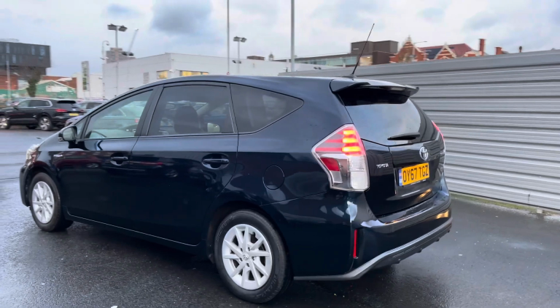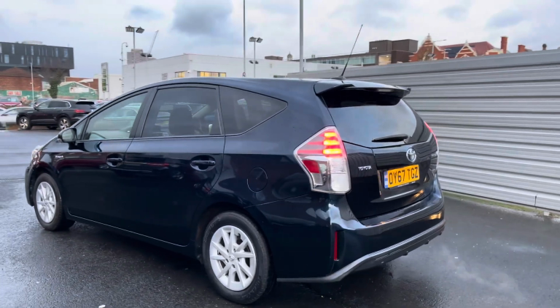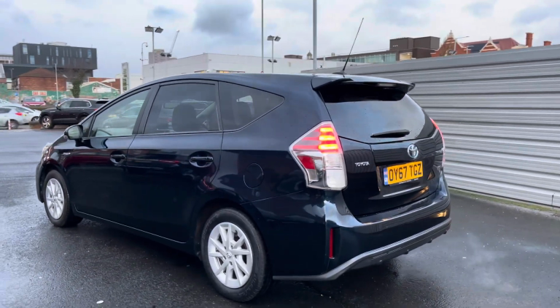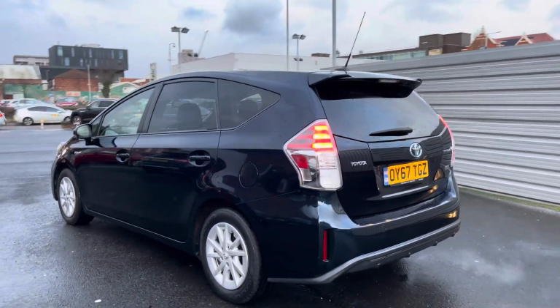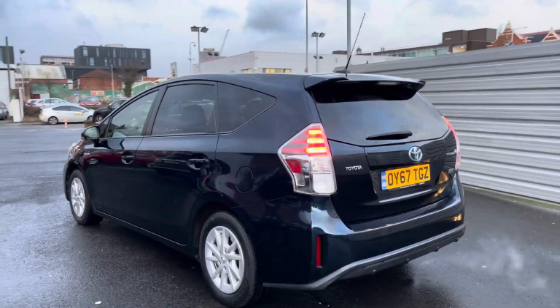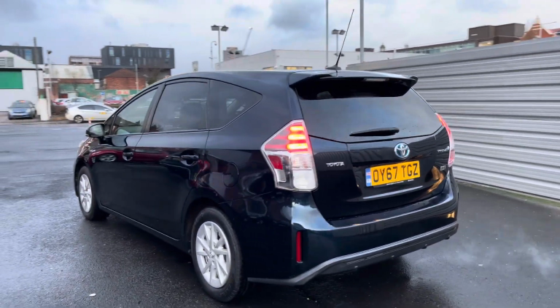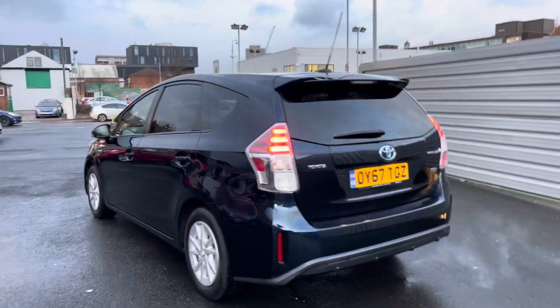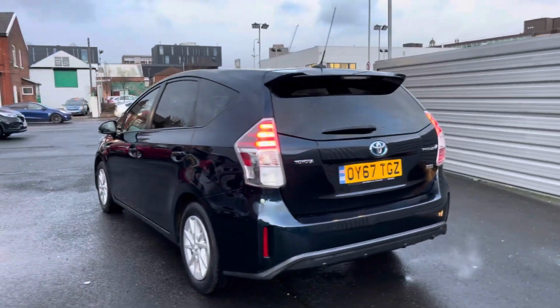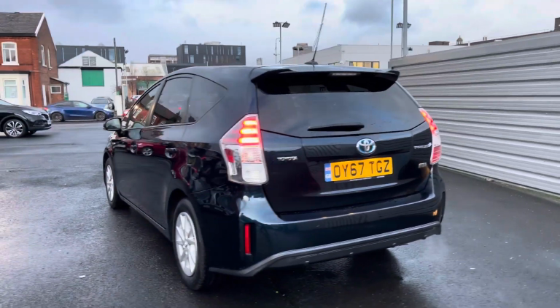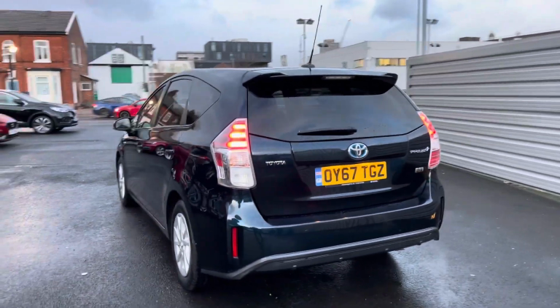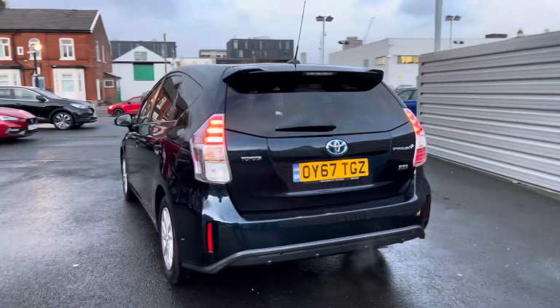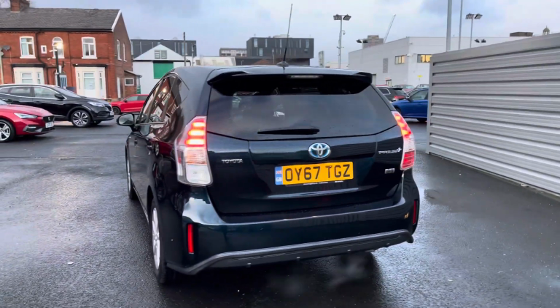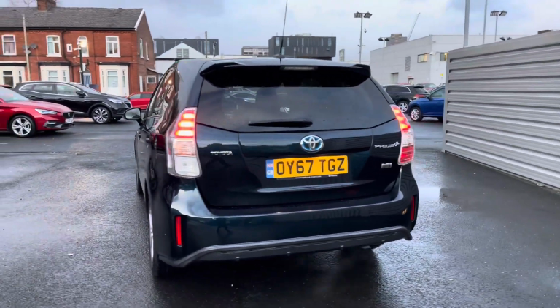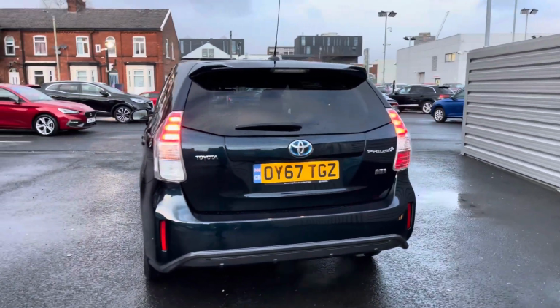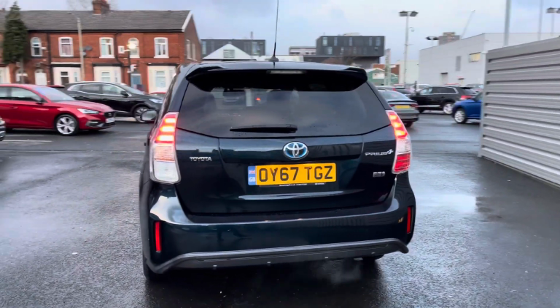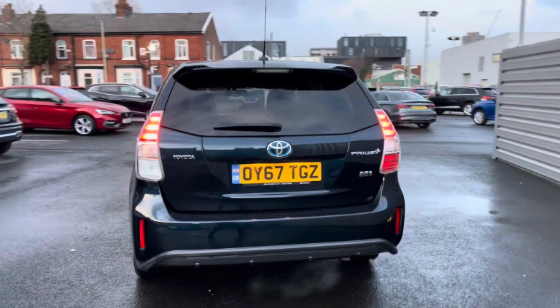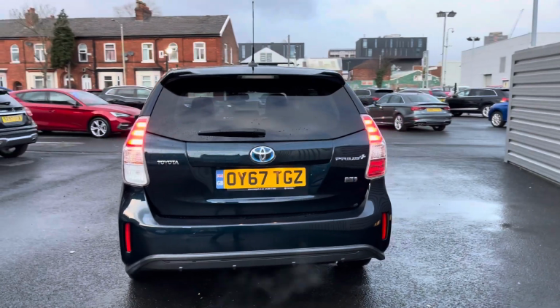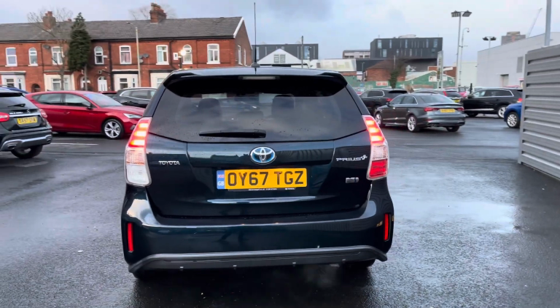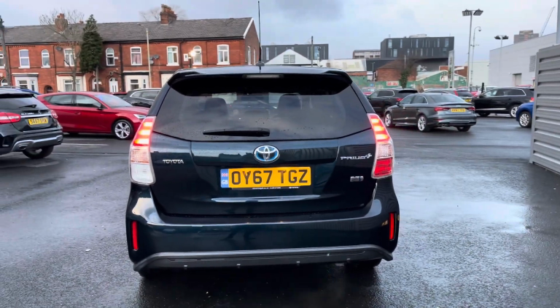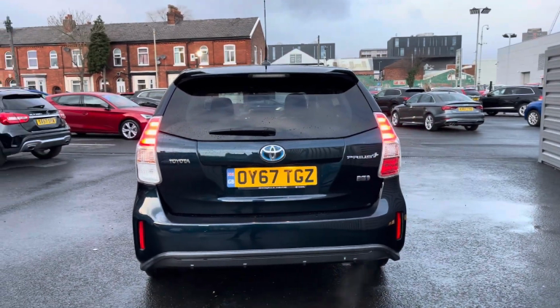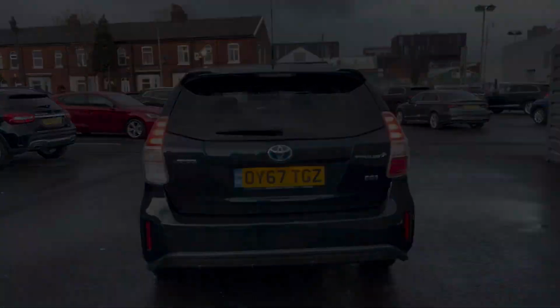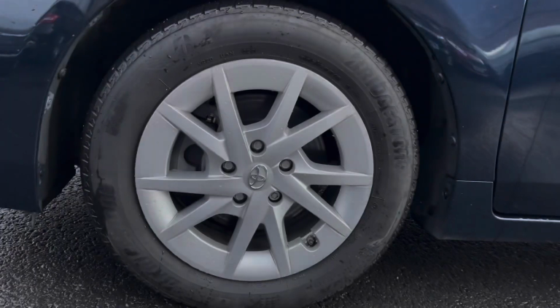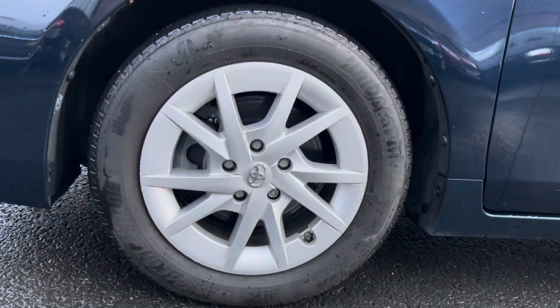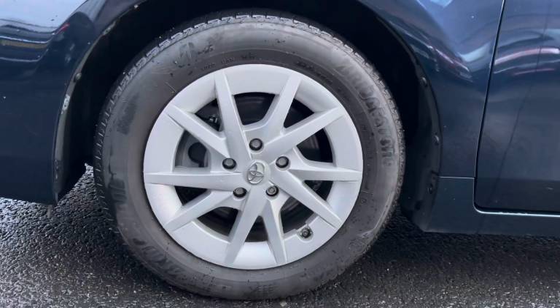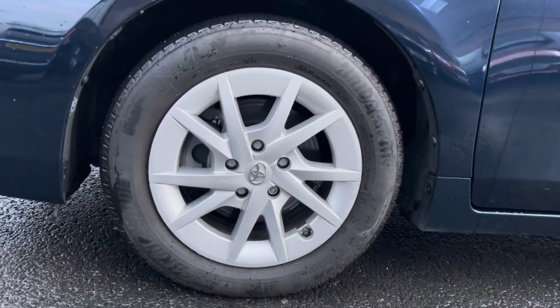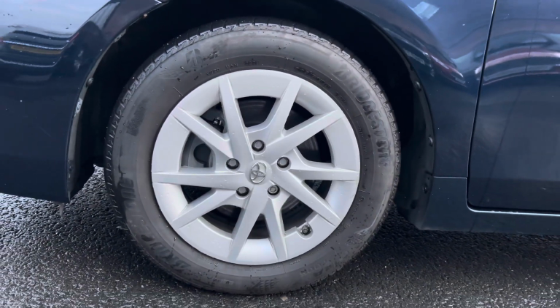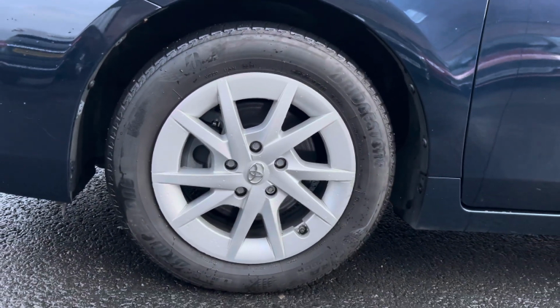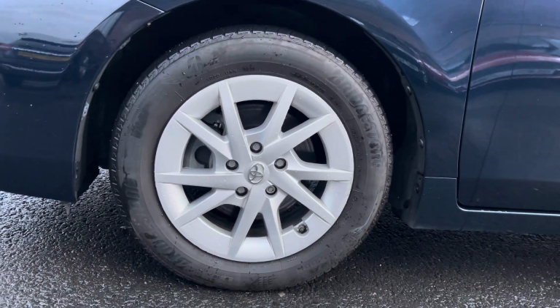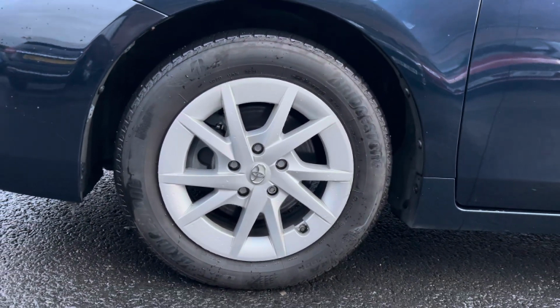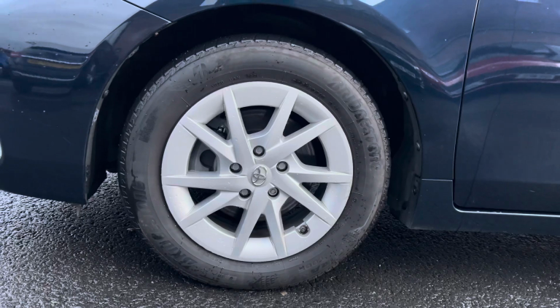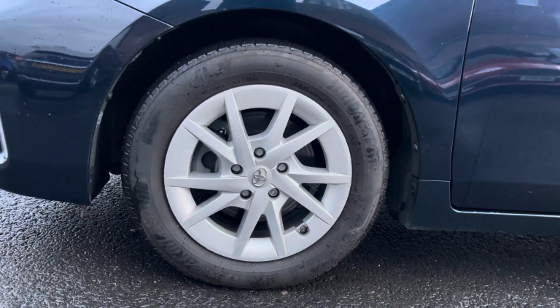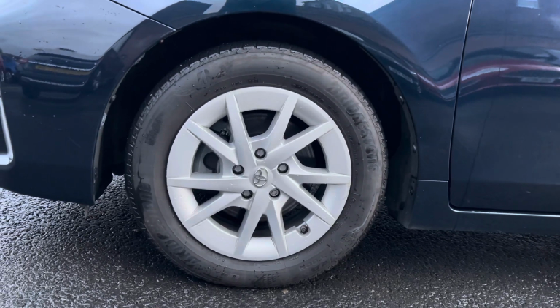It does come with full Toyota service history, it's been well looked after and it's a fantastic fuel efficient seven seater. It does sit nicely on 16 inch alloy wheels.